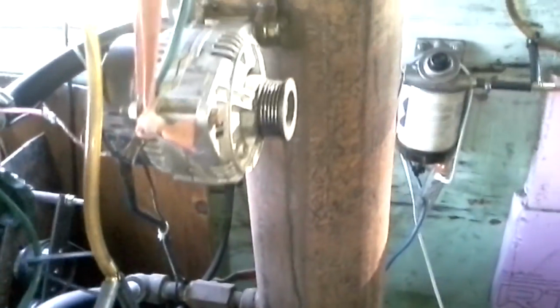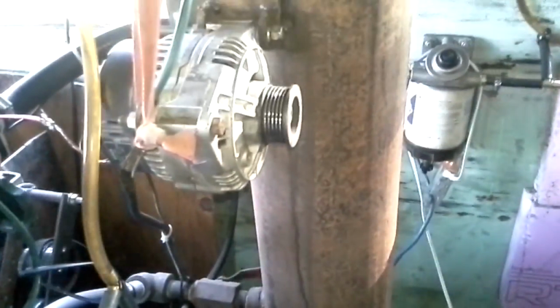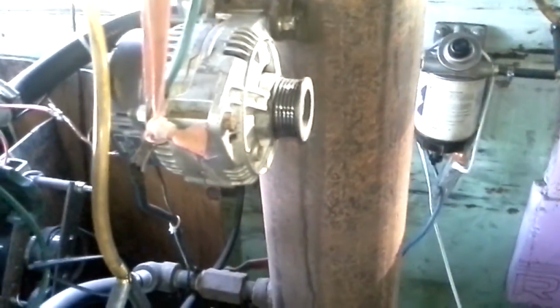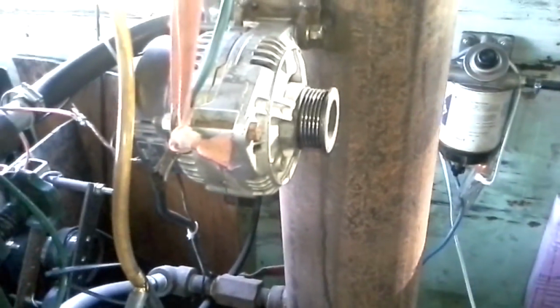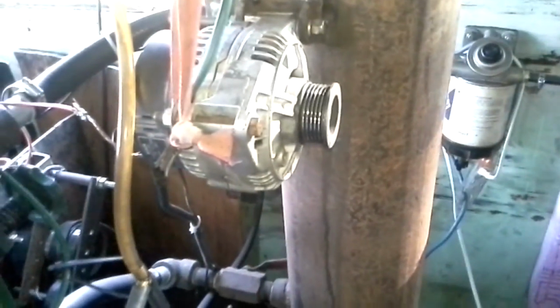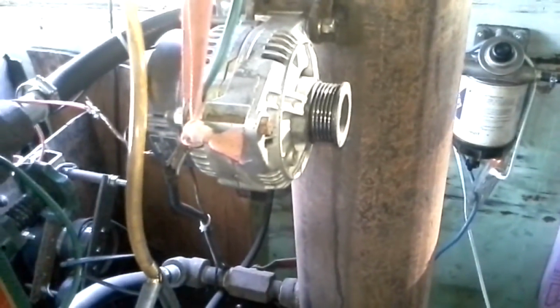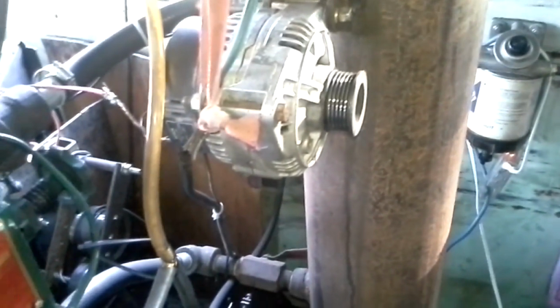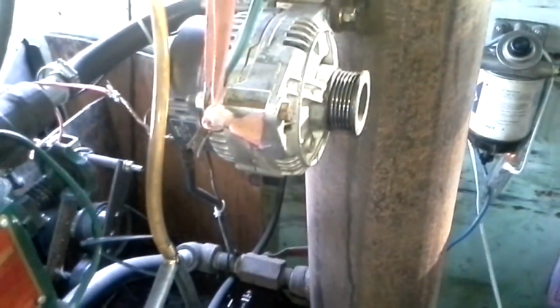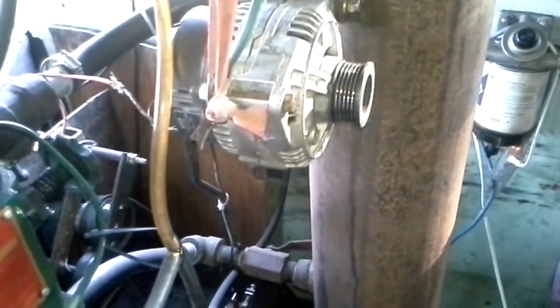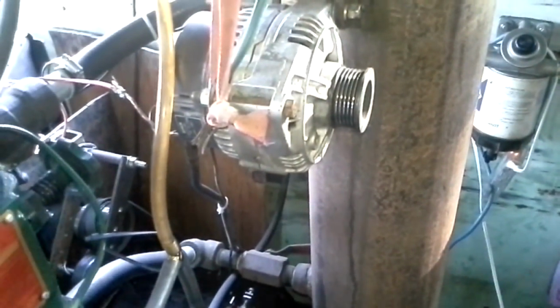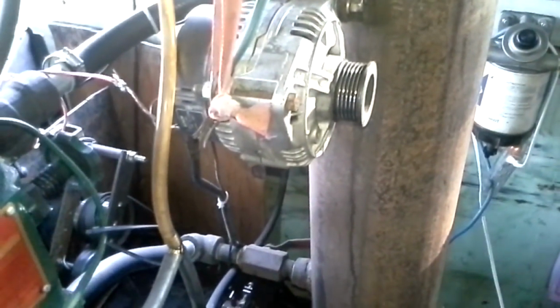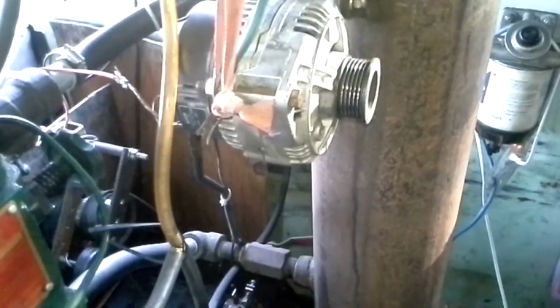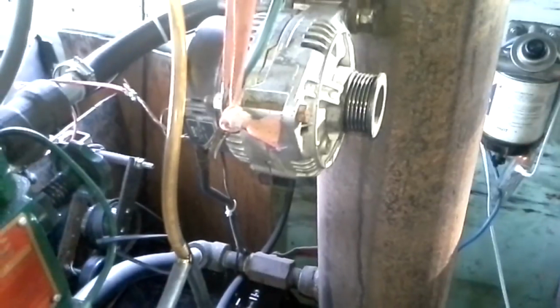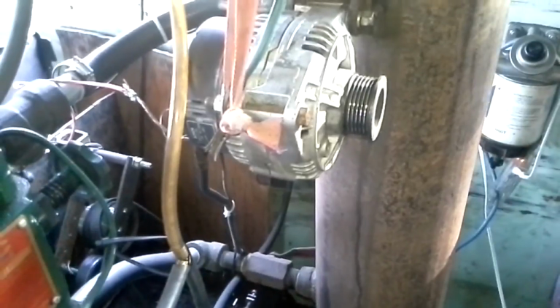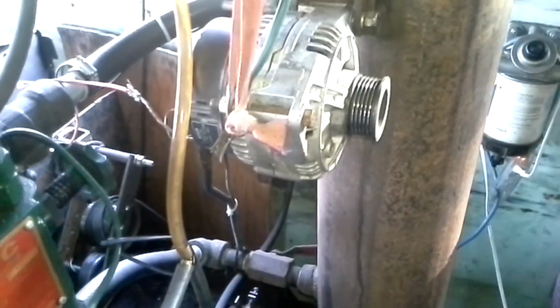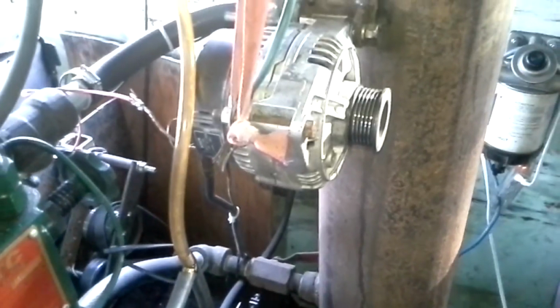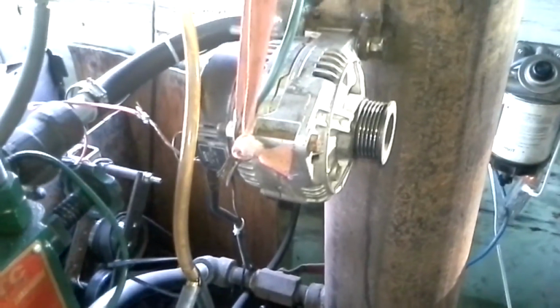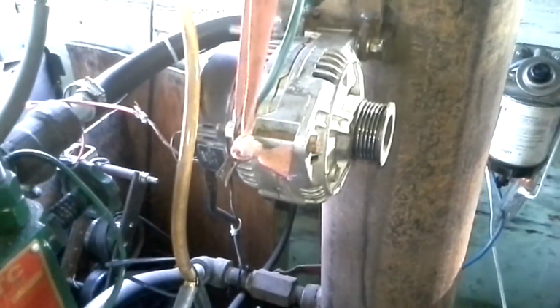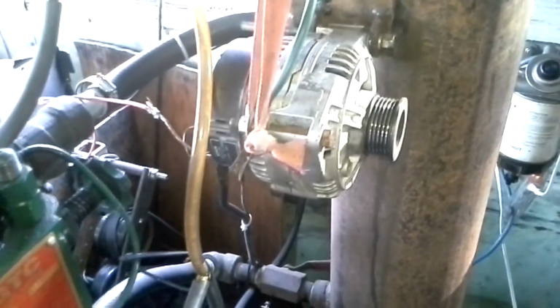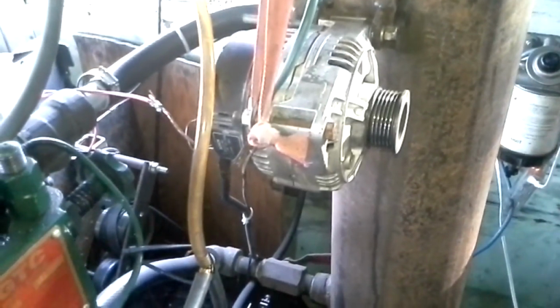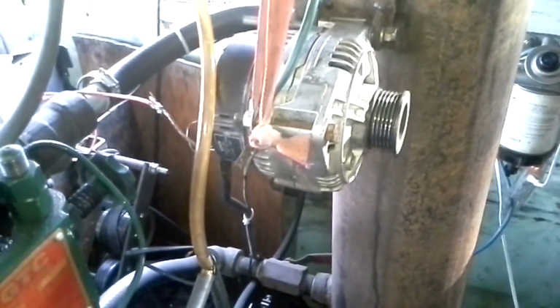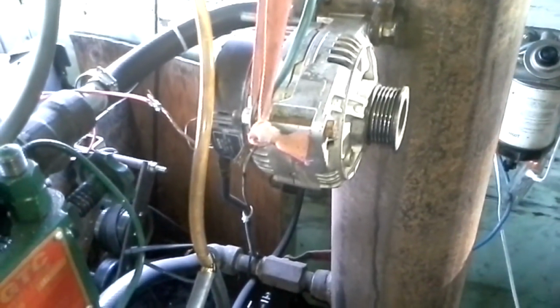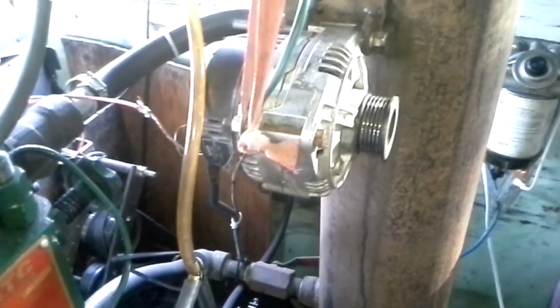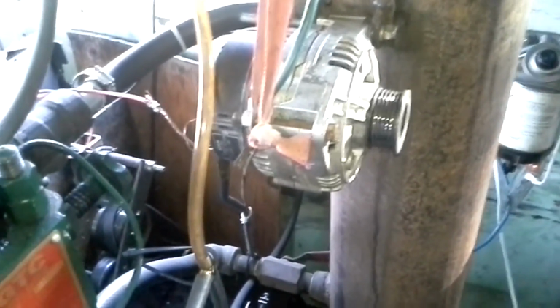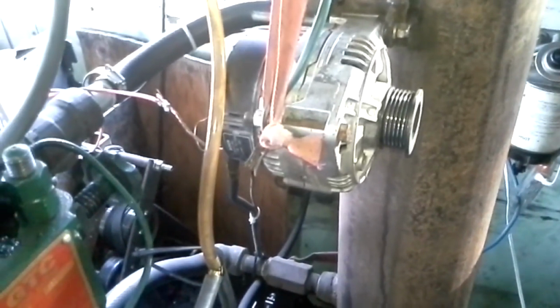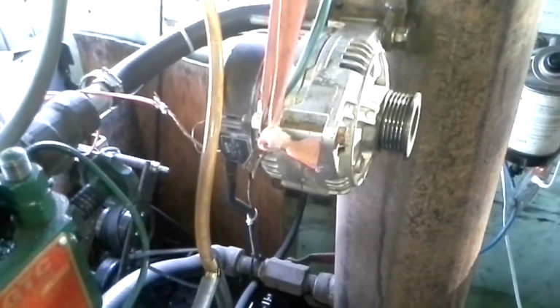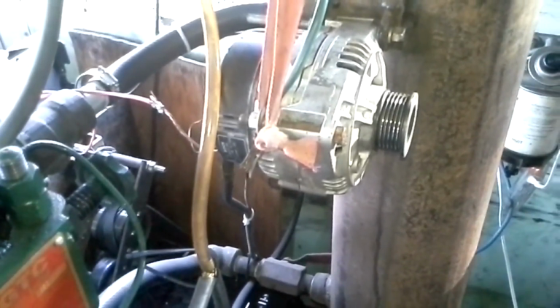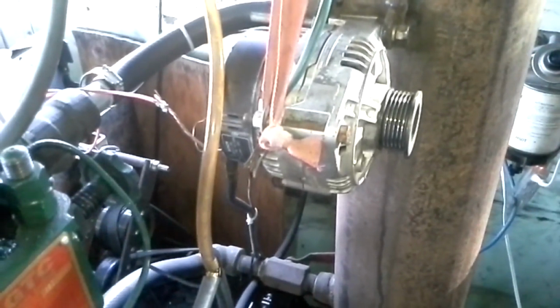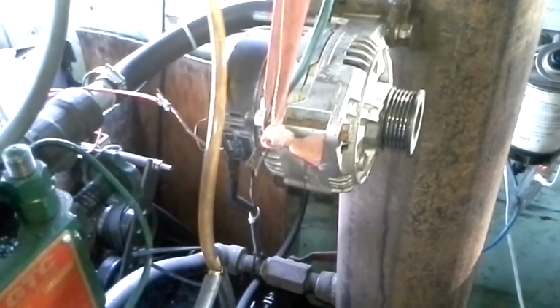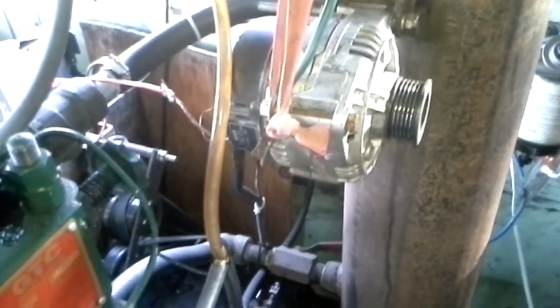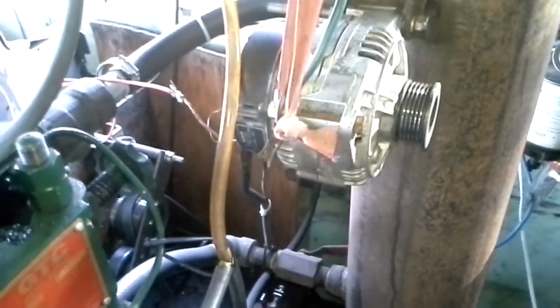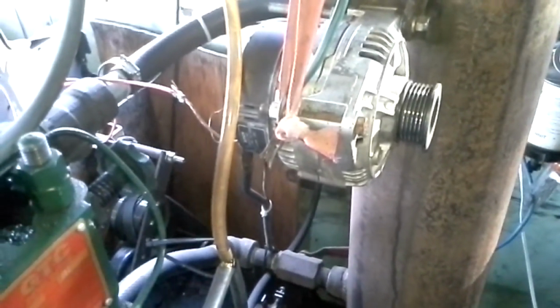That one there is a 24-volt alternator that I was playing with. It works good, but it puts too much load on it to run both at the same time.